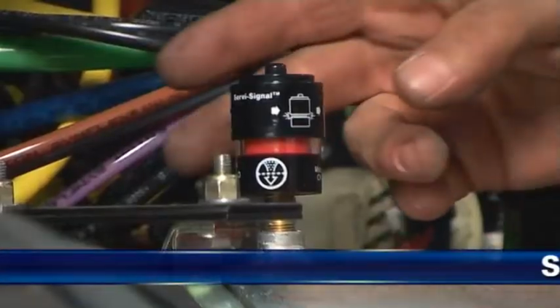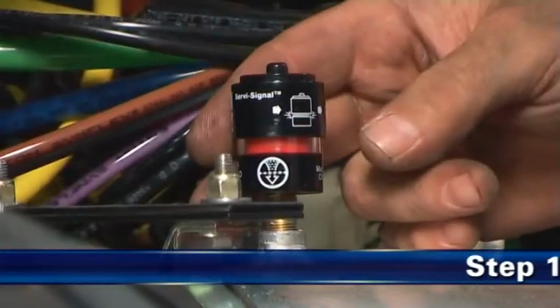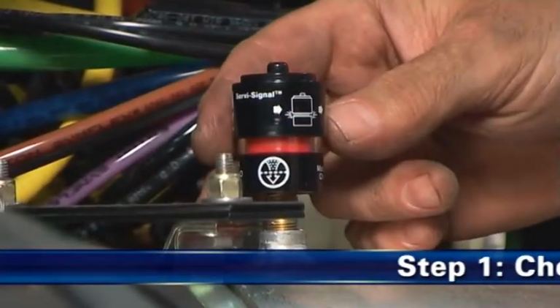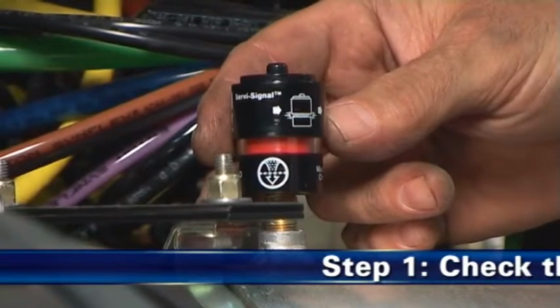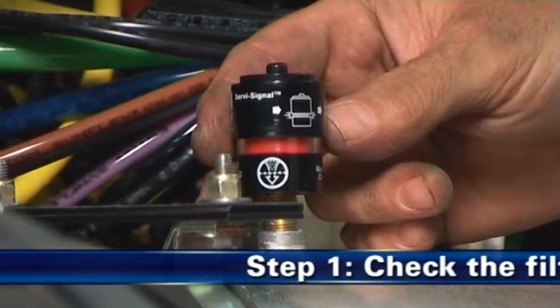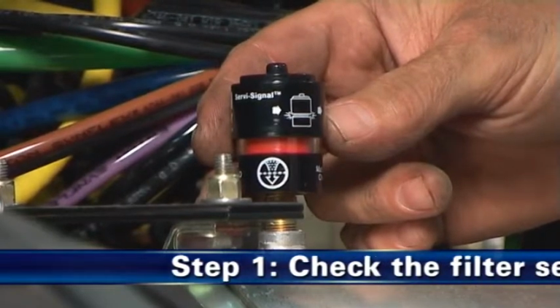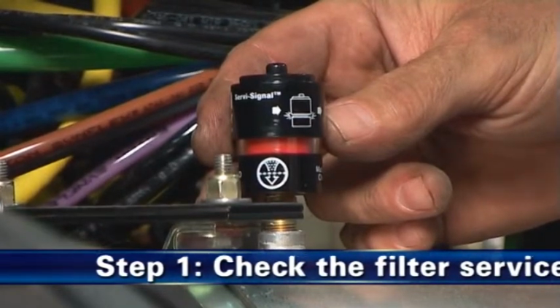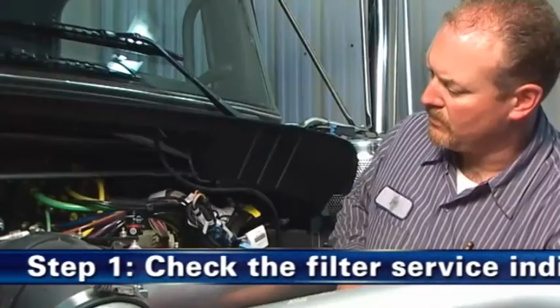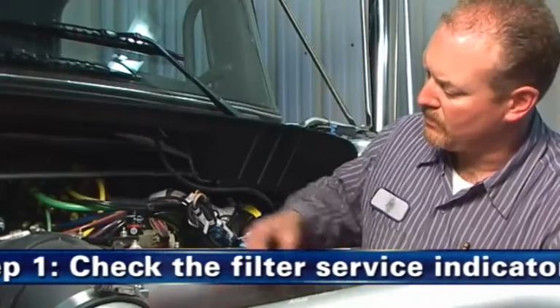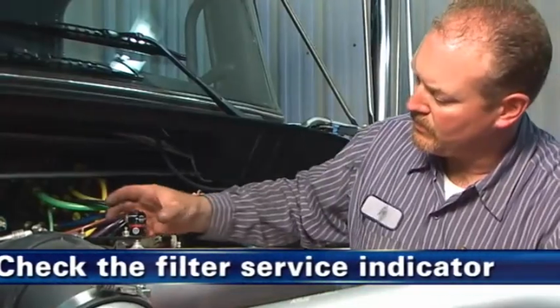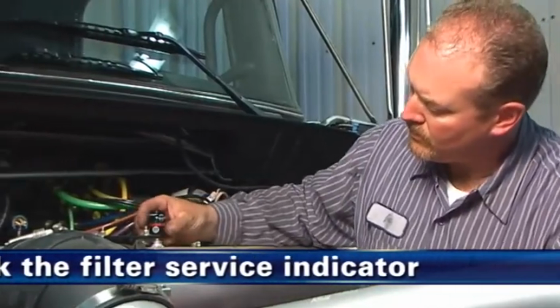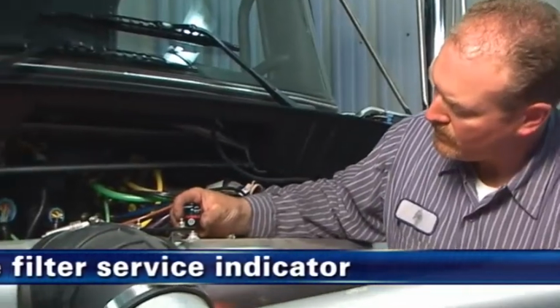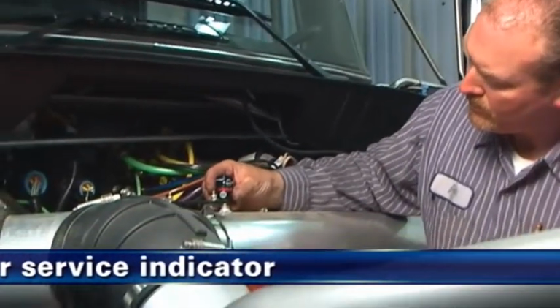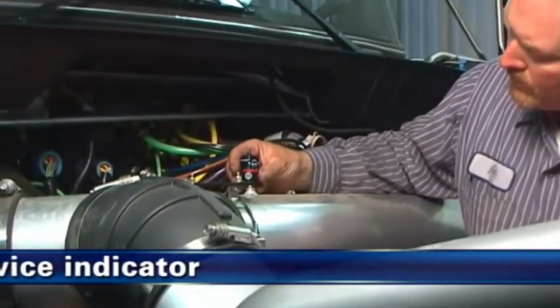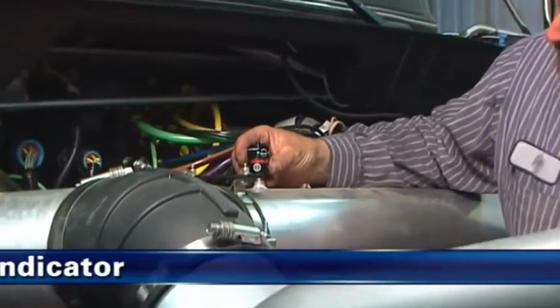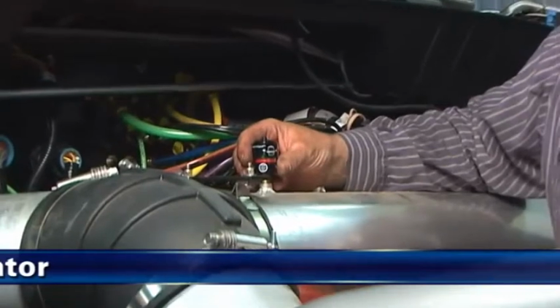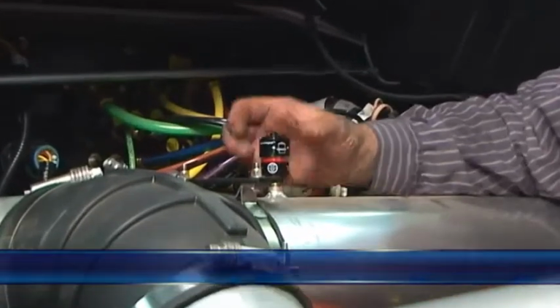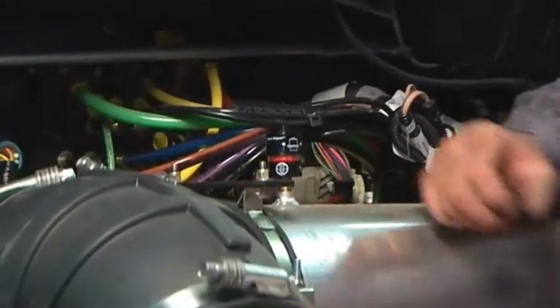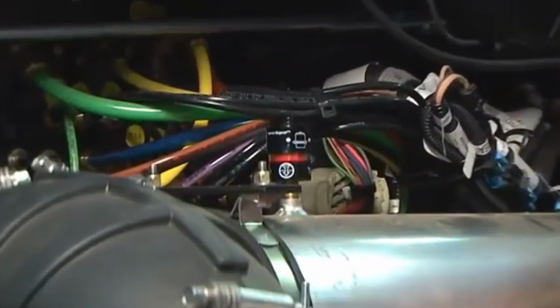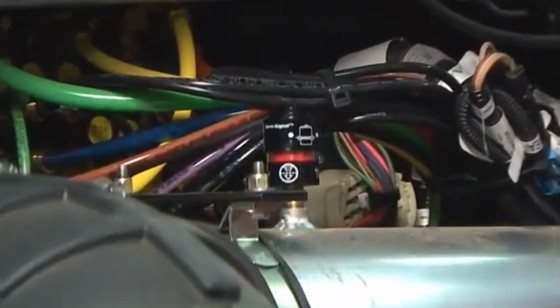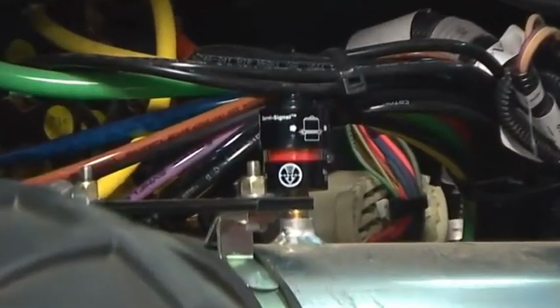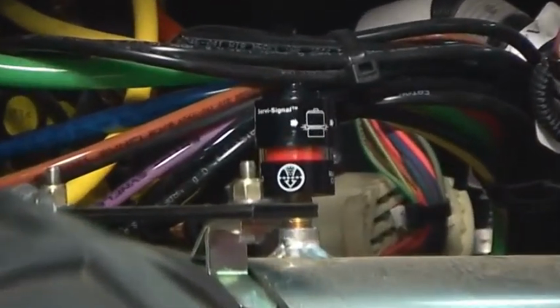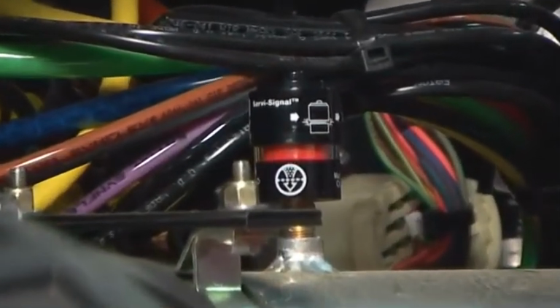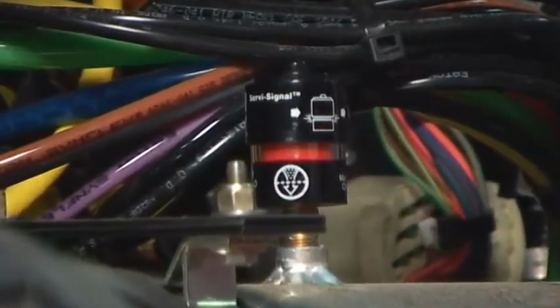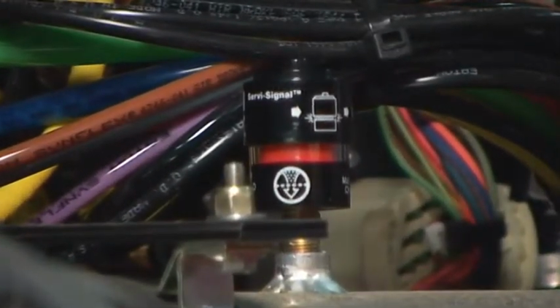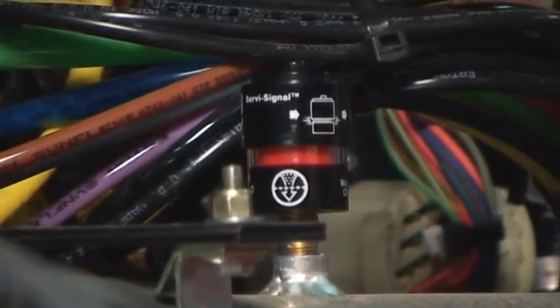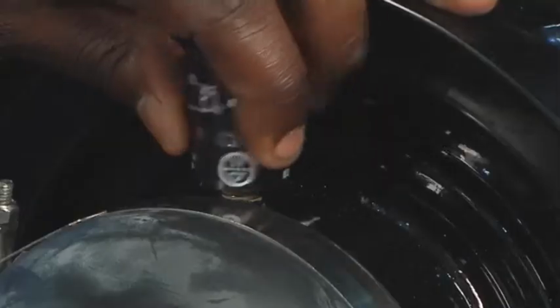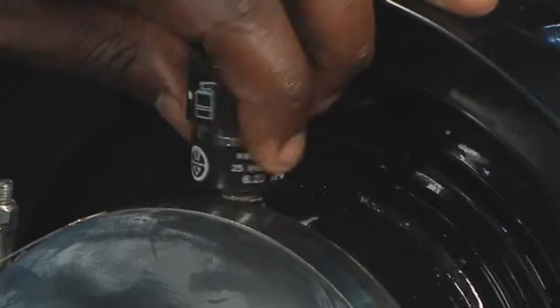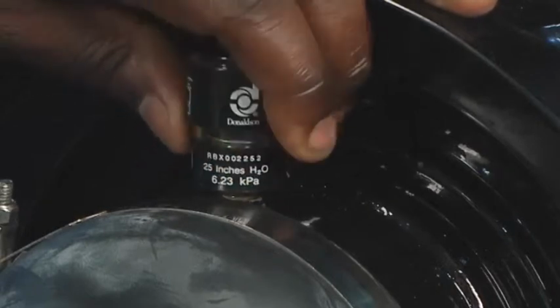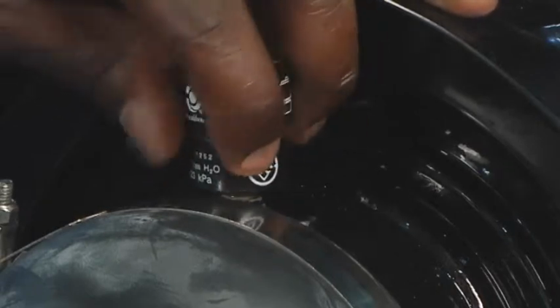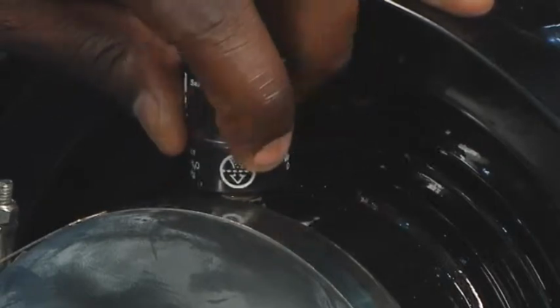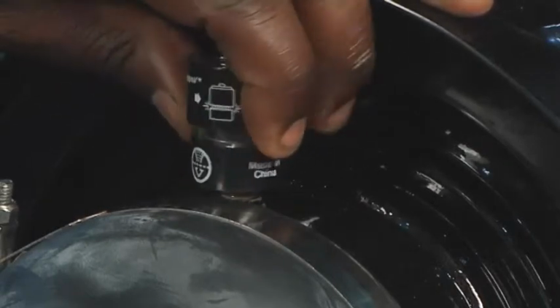الخطوة رقم واحد: افحص مؤشر صيانة الفلتر. يُنصح باستخدام مؤشرات صيانة الفلتر المركبة على نظام تنظيف الفلتر لمراقبة مستوى تقييد تدفق الهواء في مطهر الهواء، فضلاً عن بيان موعد إجراء الخدمة خلال التشغيل العادي.